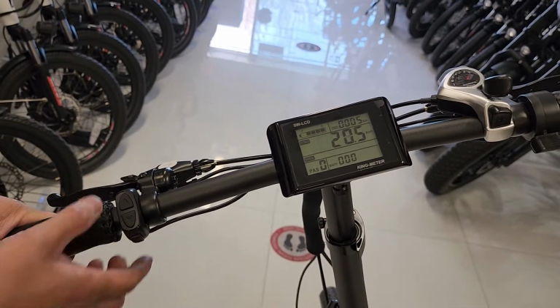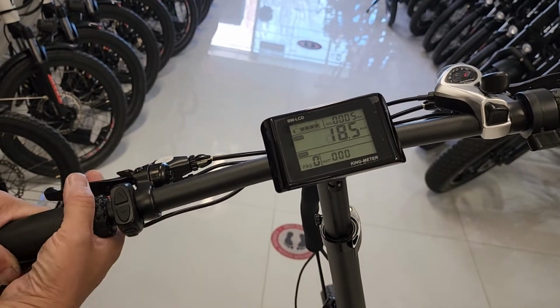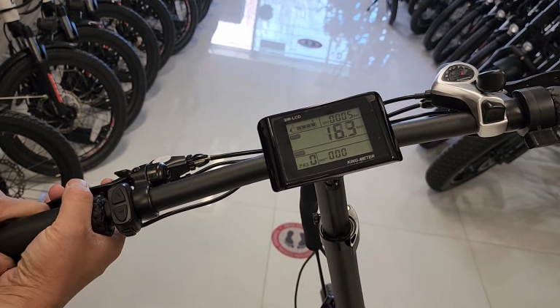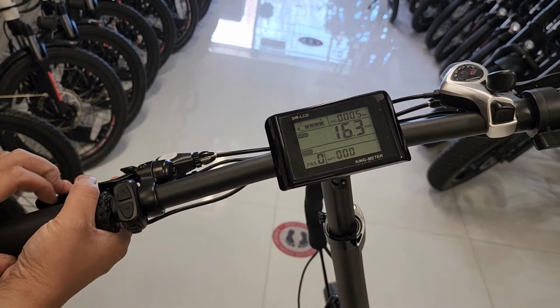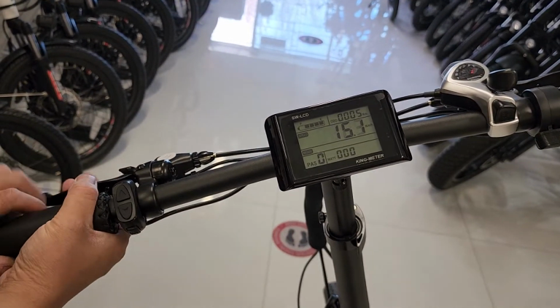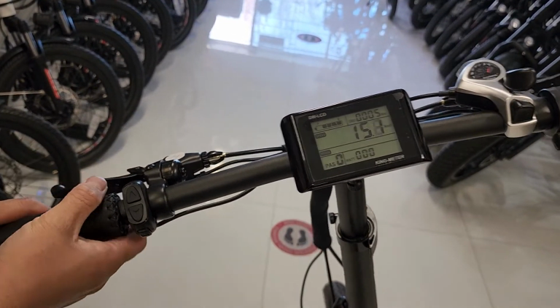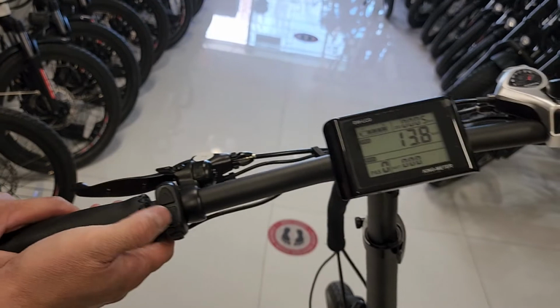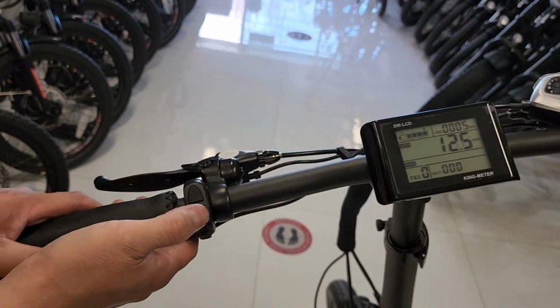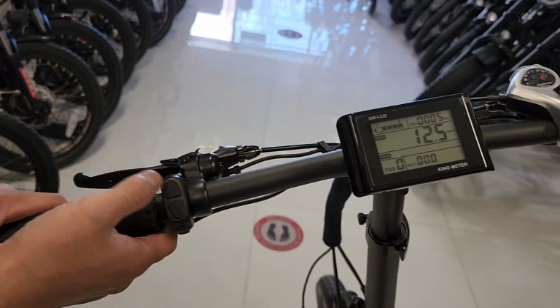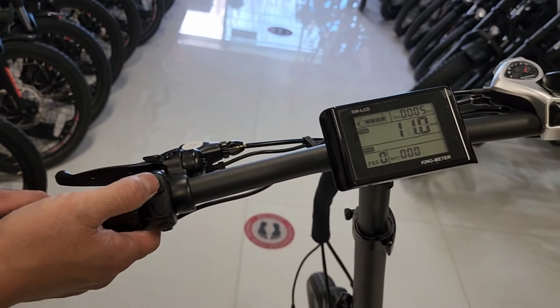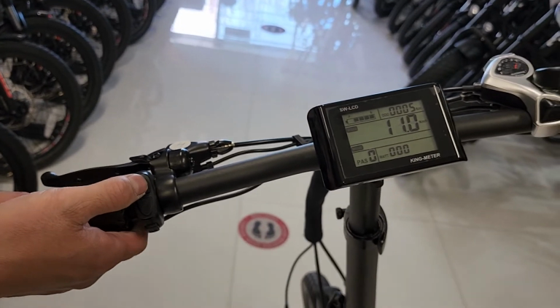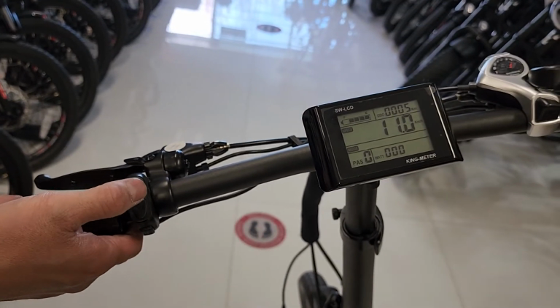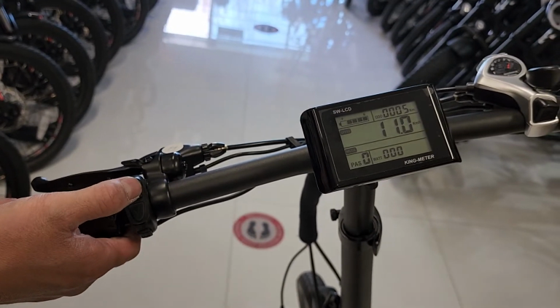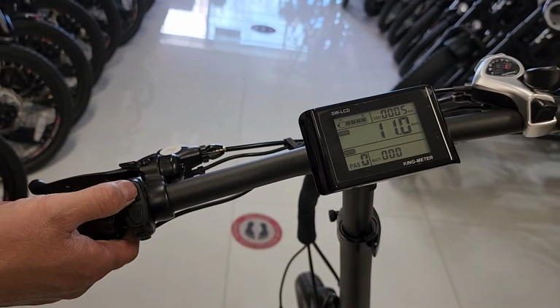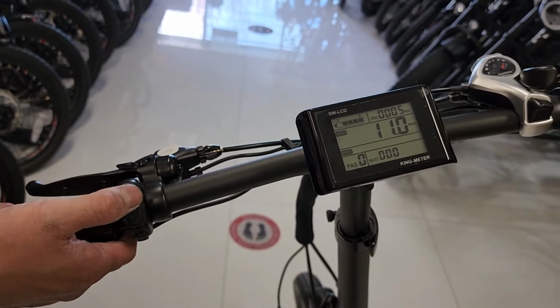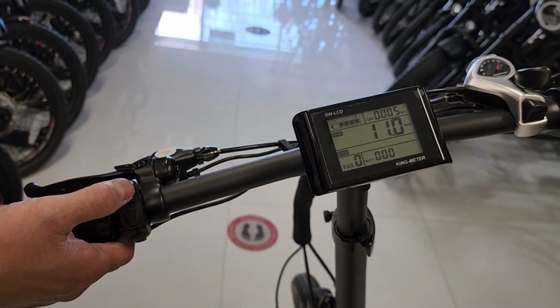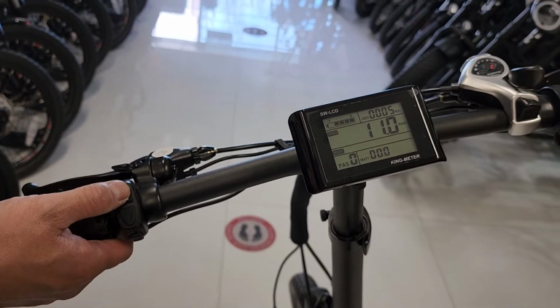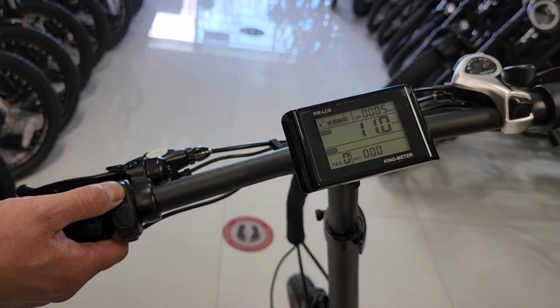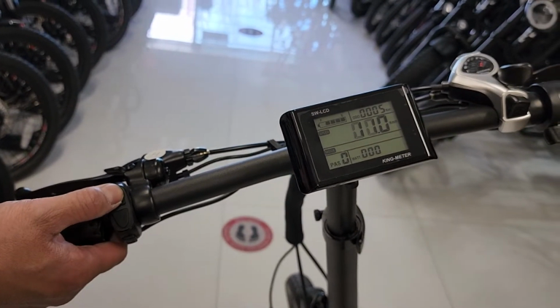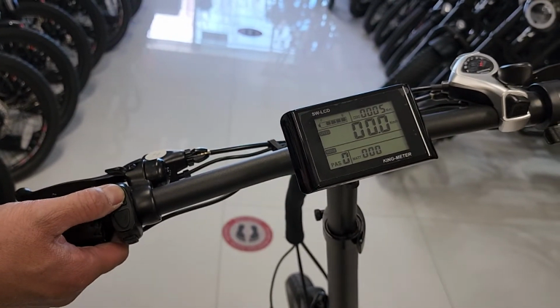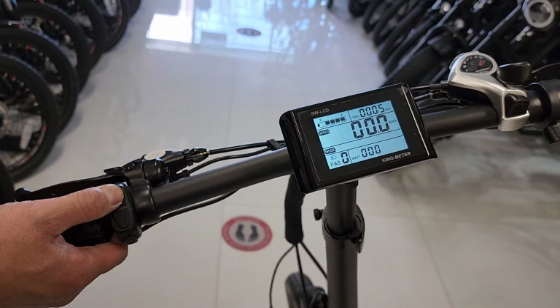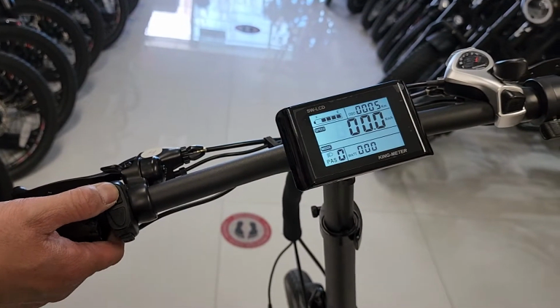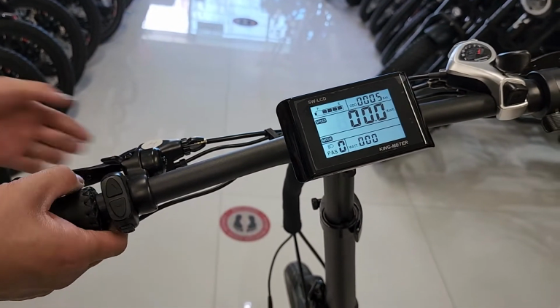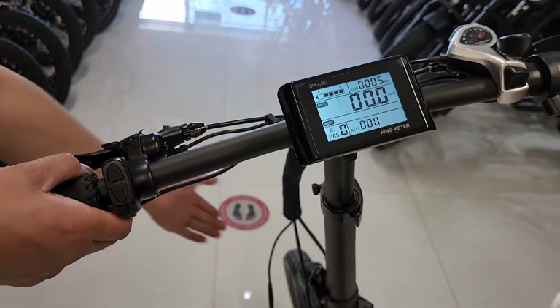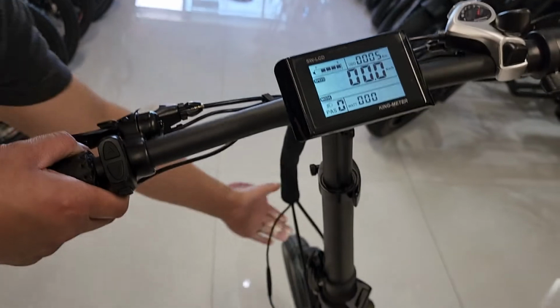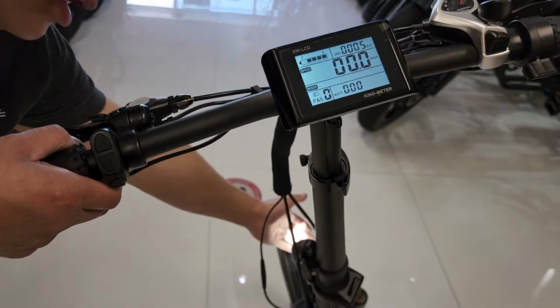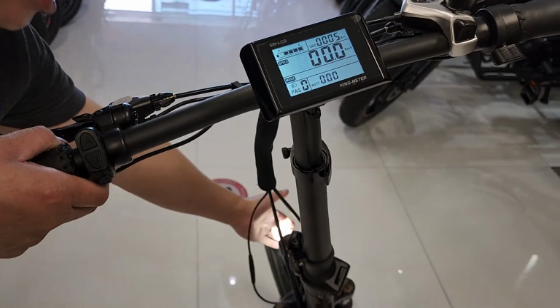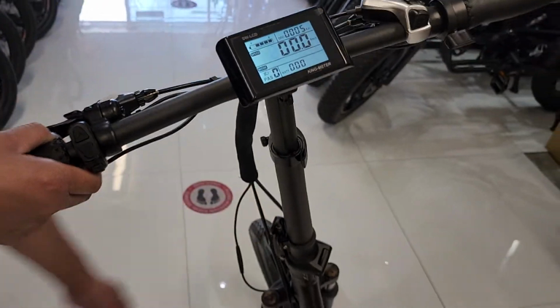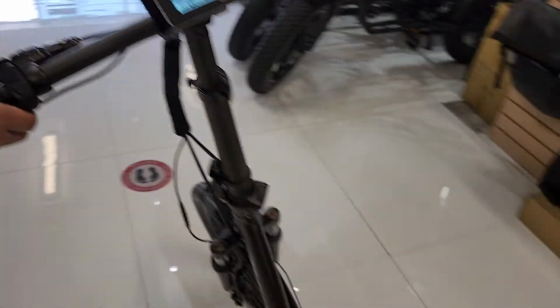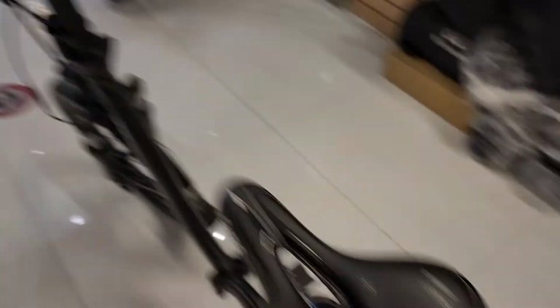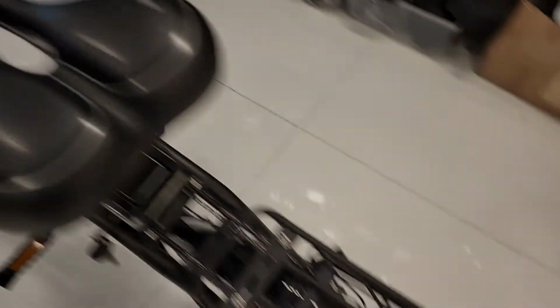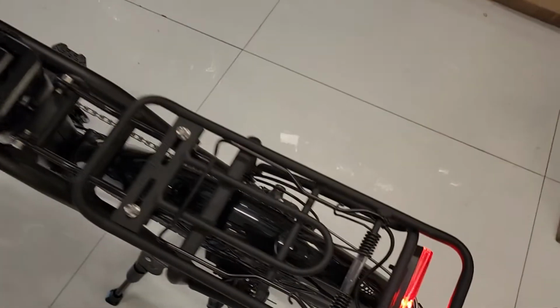You've got your headlight button on your left here. Hold the top button for the headlight. It turns on the front light, the display light, and the tail light.